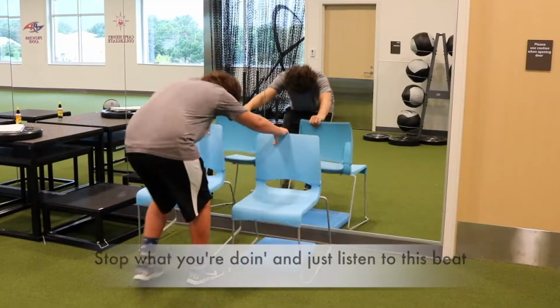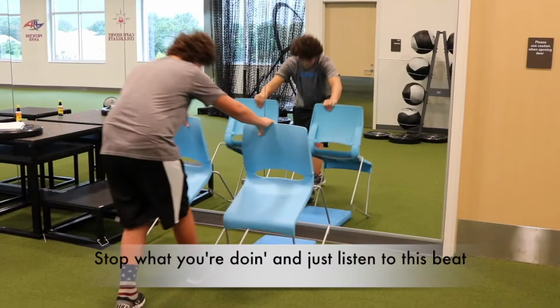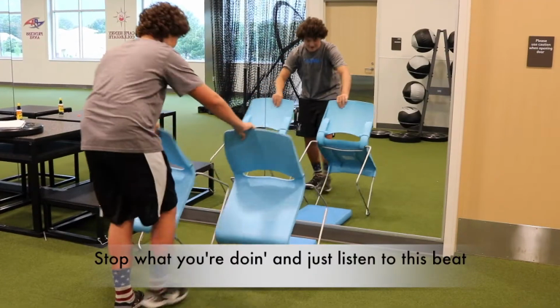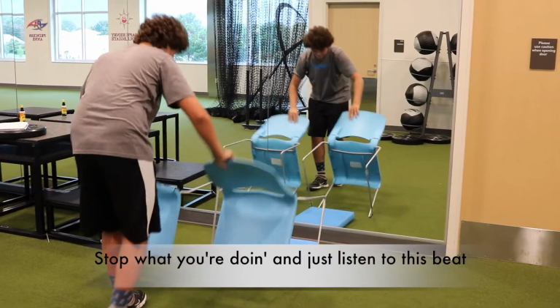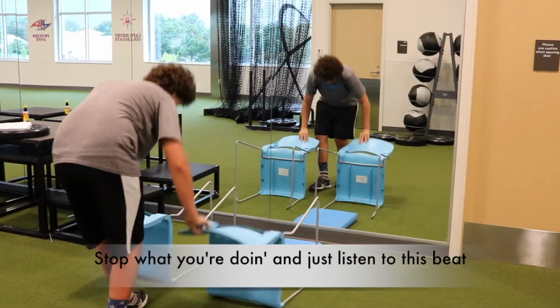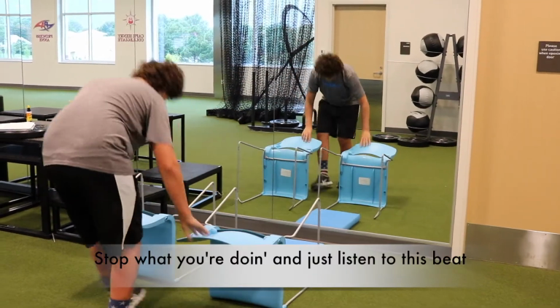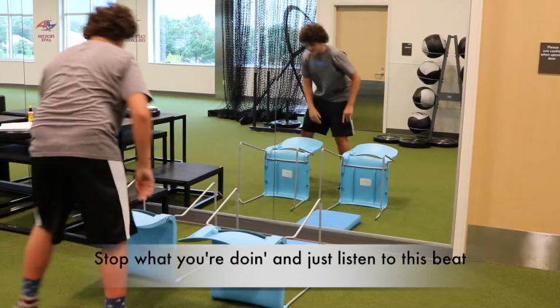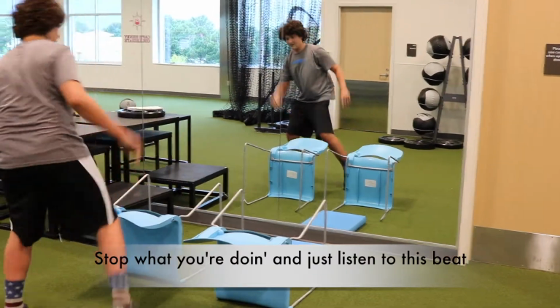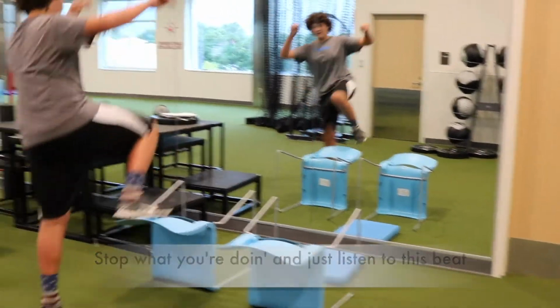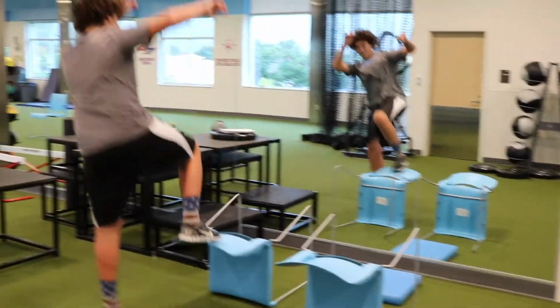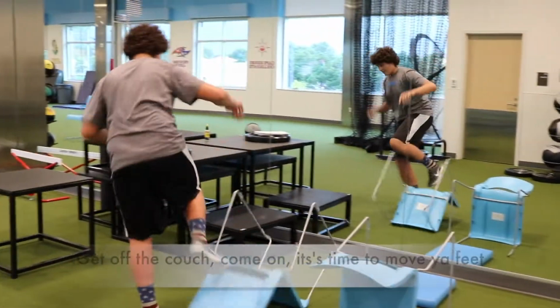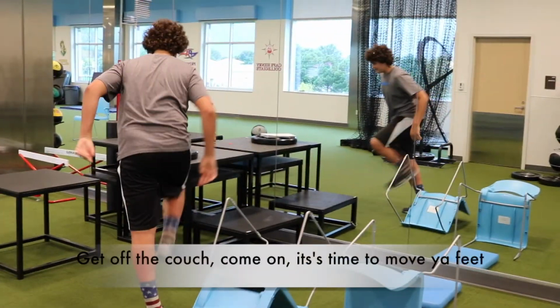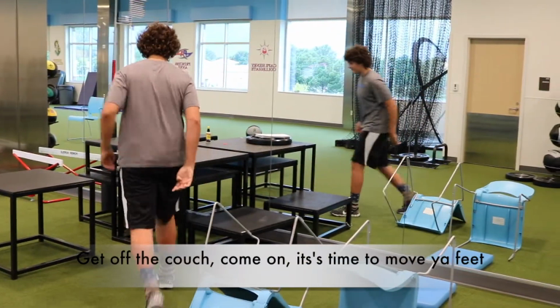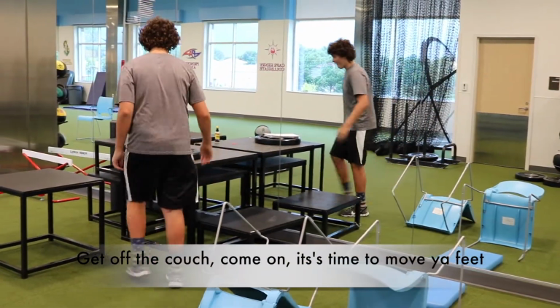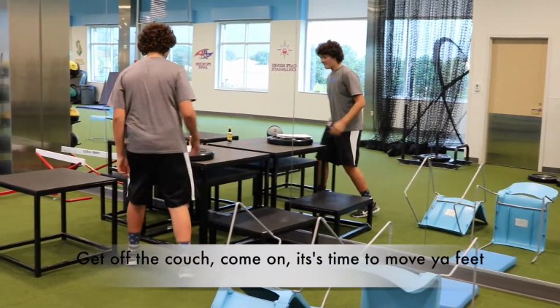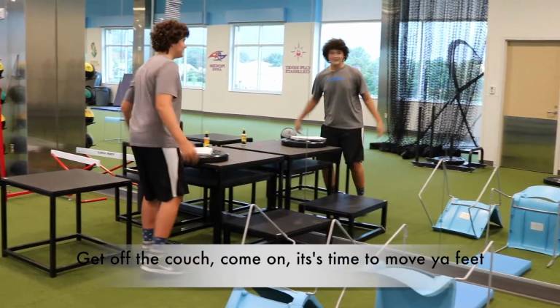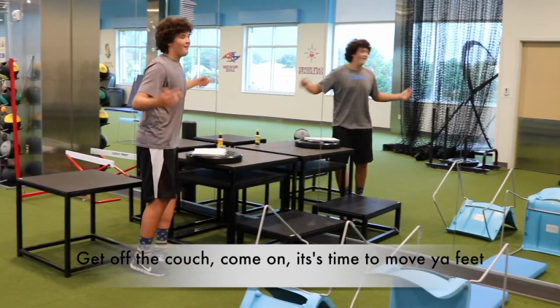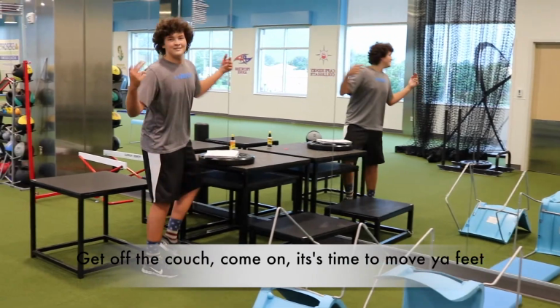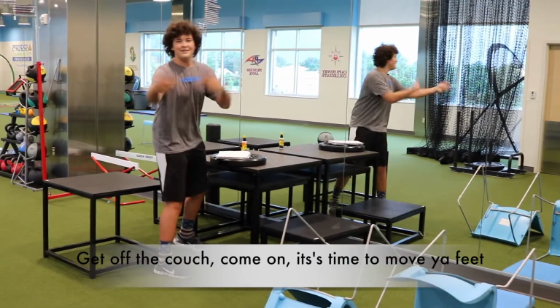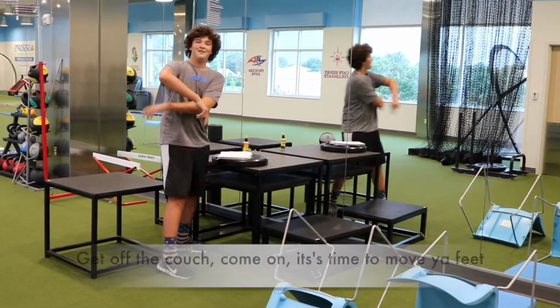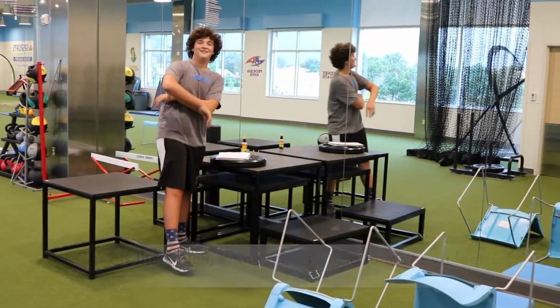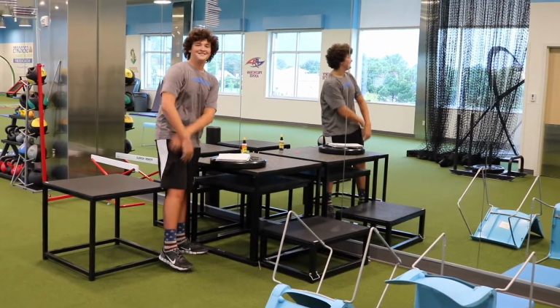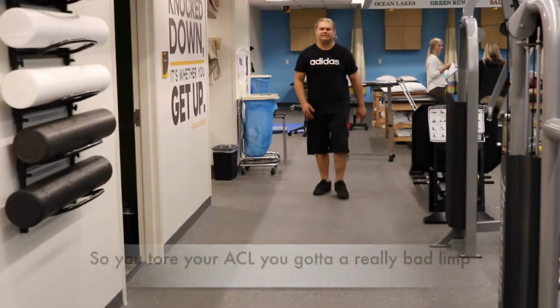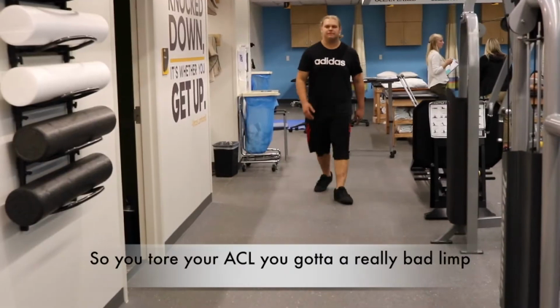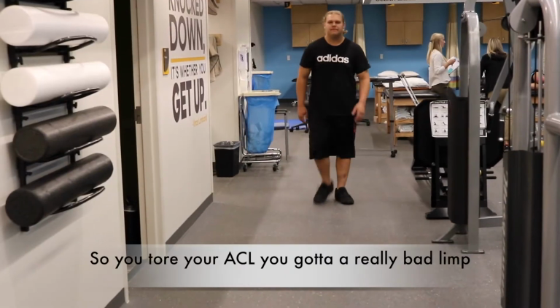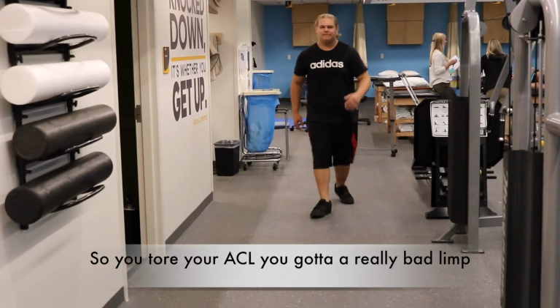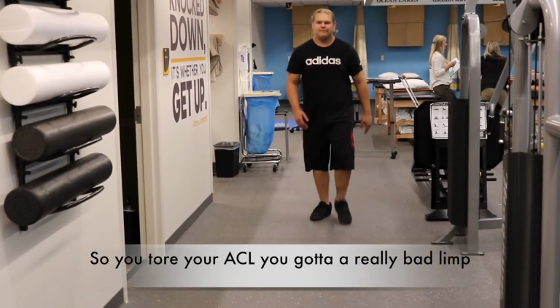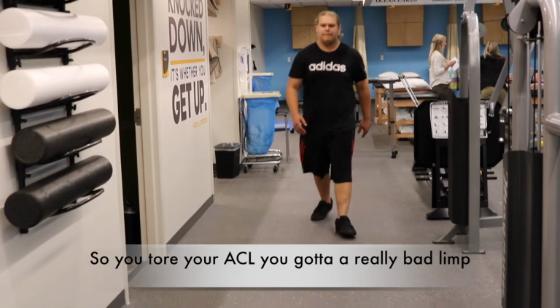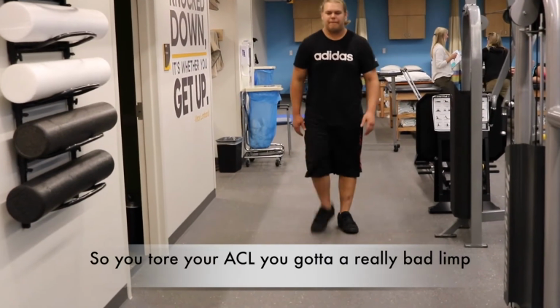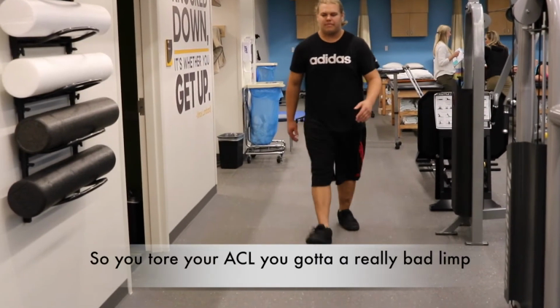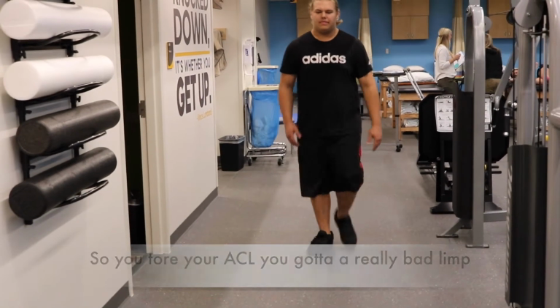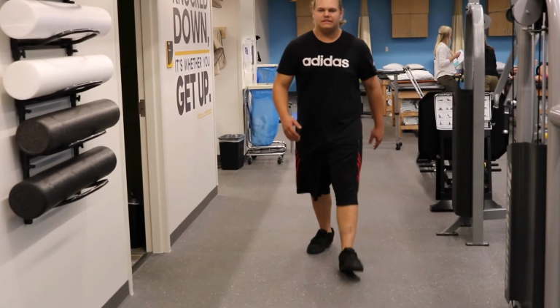Stop what you're doing and just listen to this beat, get off the couch, come on it's time to move! It's time to move your feet, let's go. So you tore your ACL, you got a really bad limp — don't be afraid to use crutches, you won't seem like a wimp.